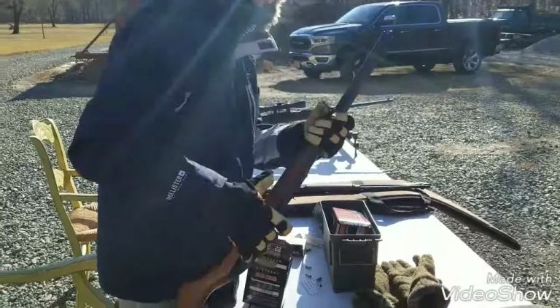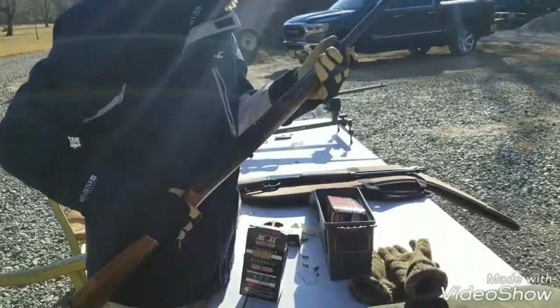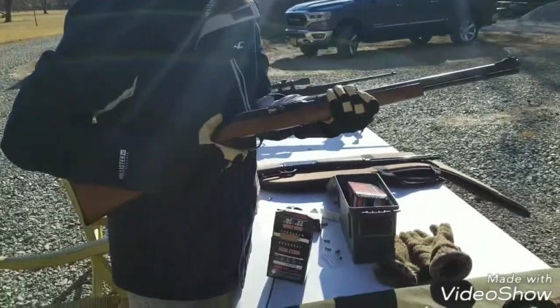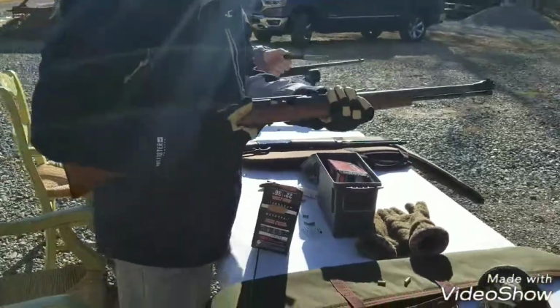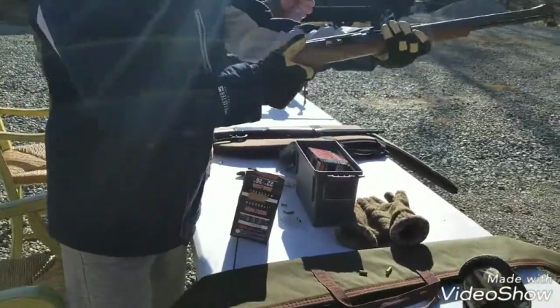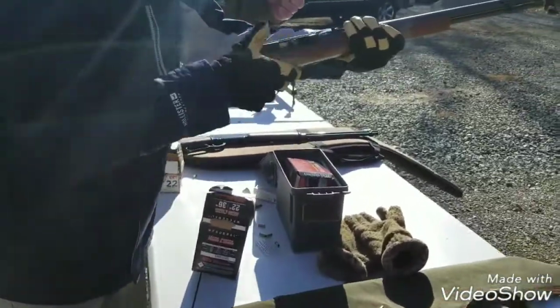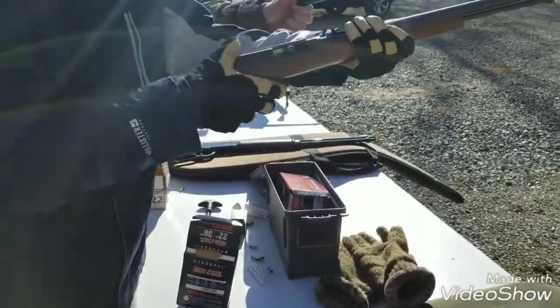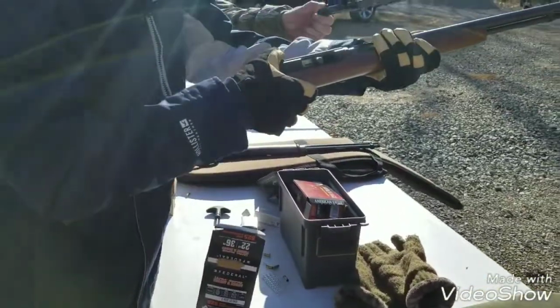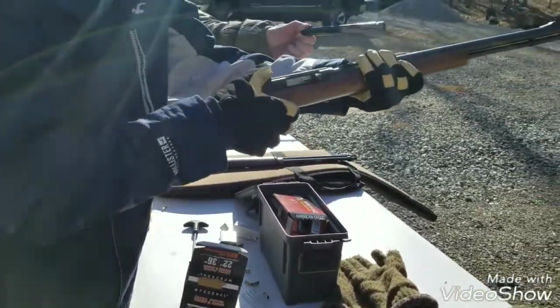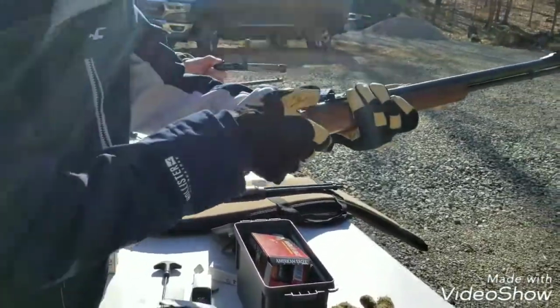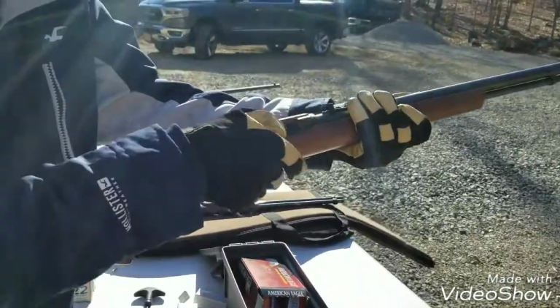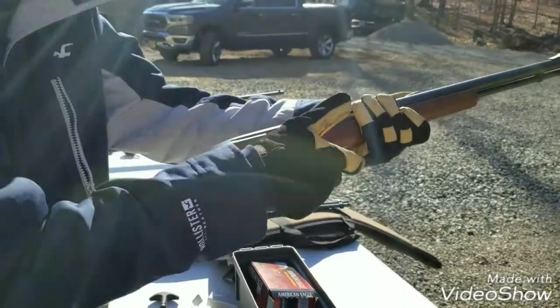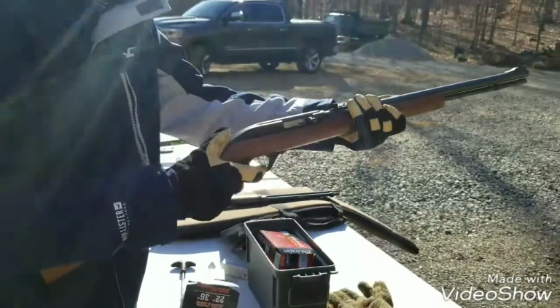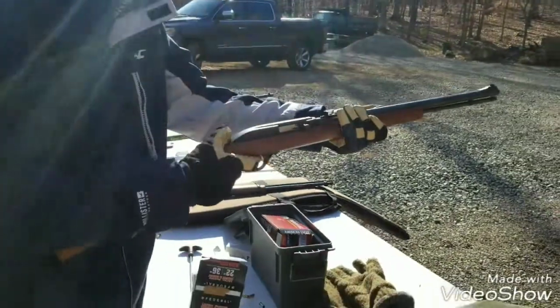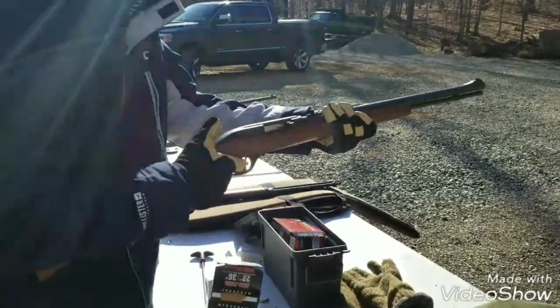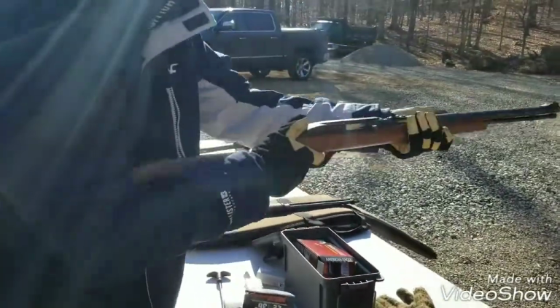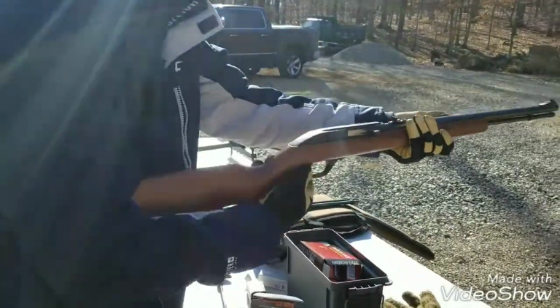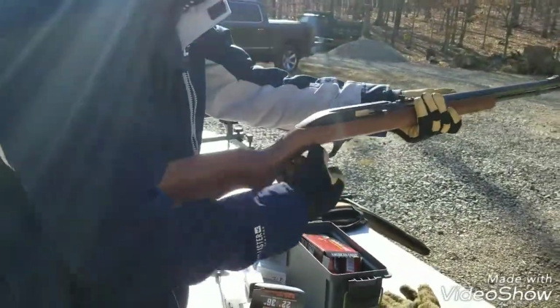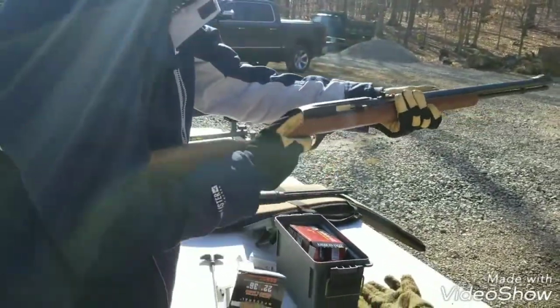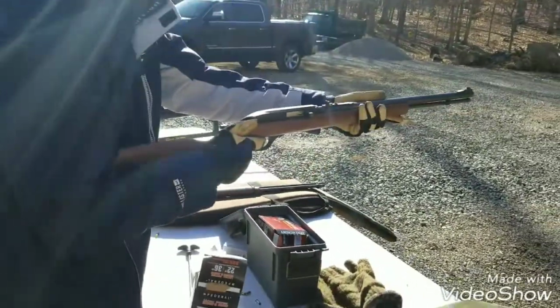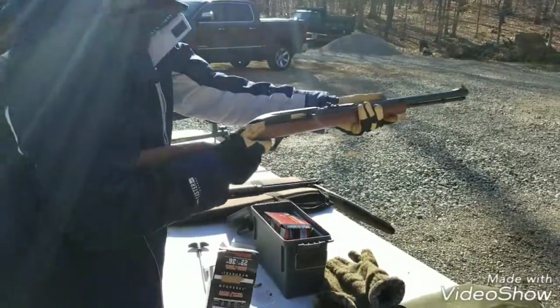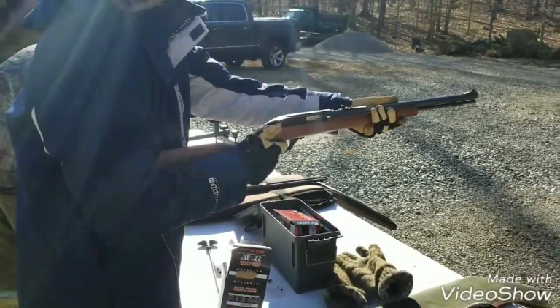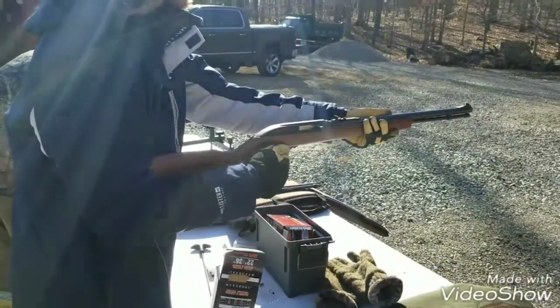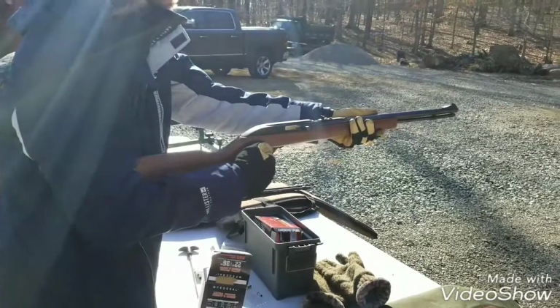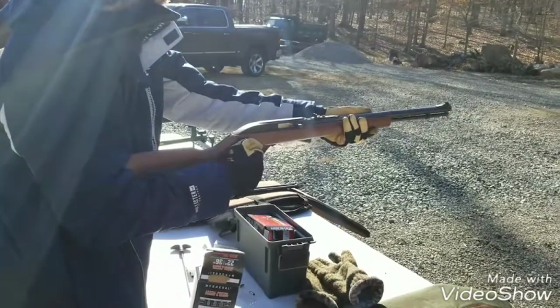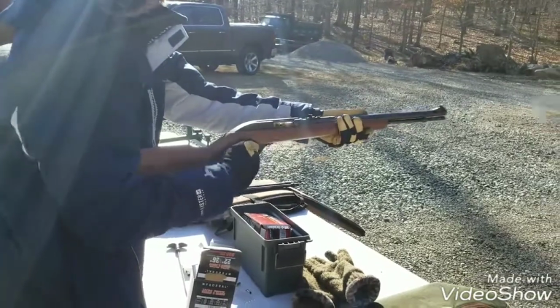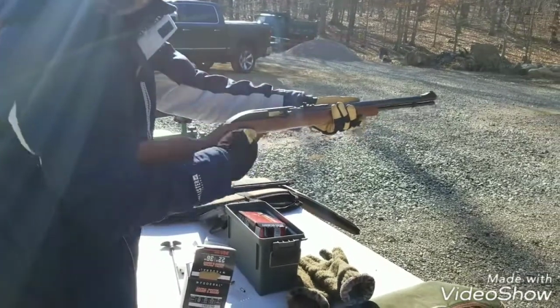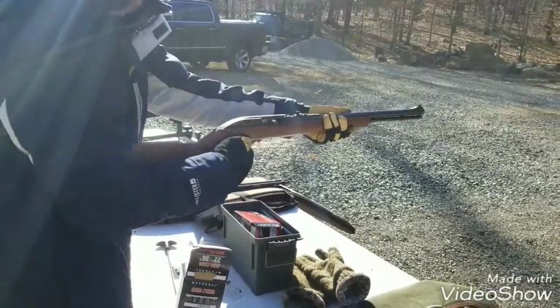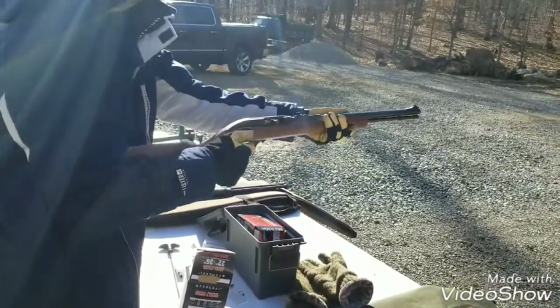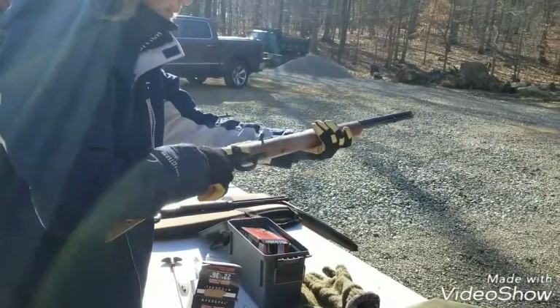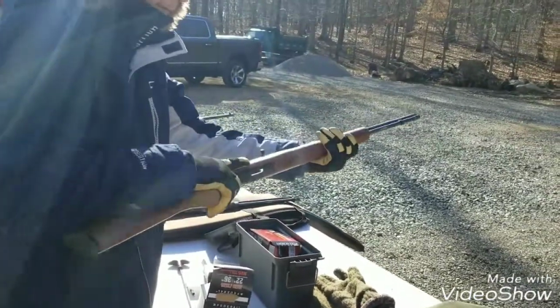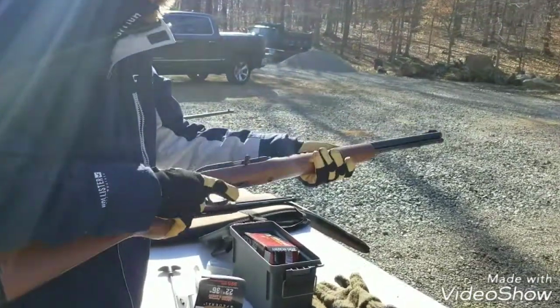Speed shoot Marlin model 60. Get a bump fire — oh, safety. Five rounds.